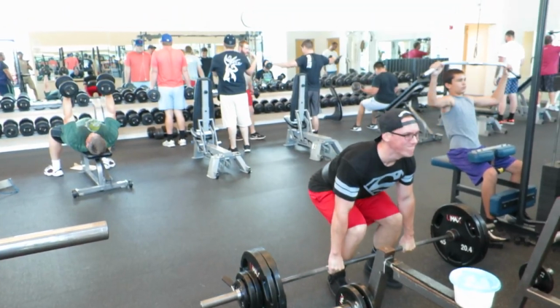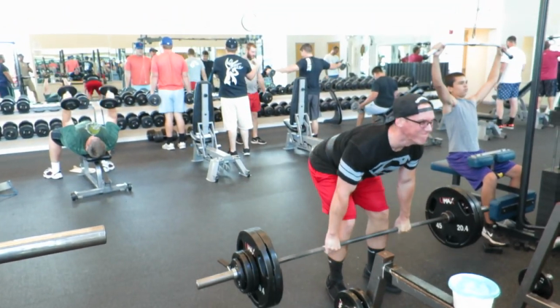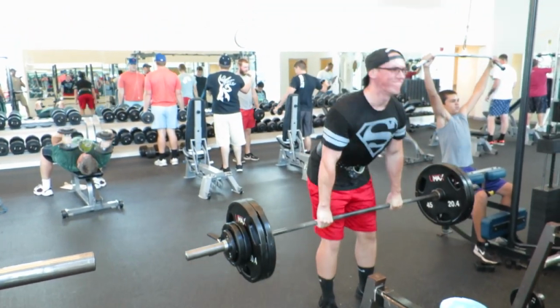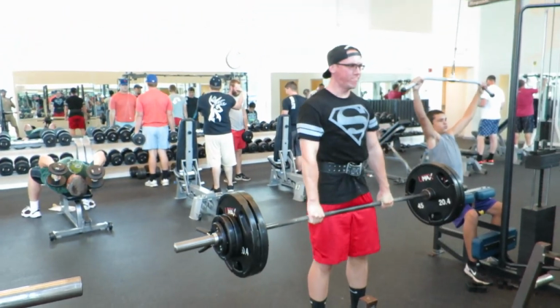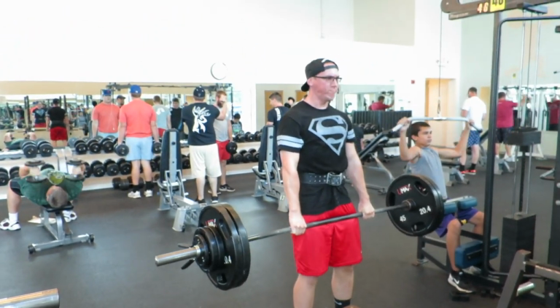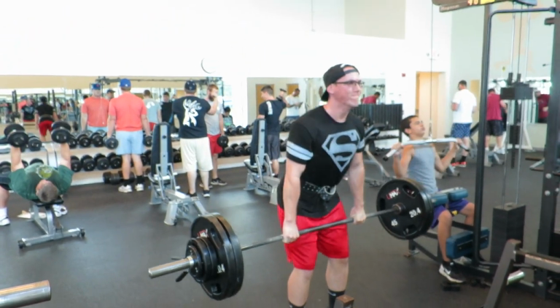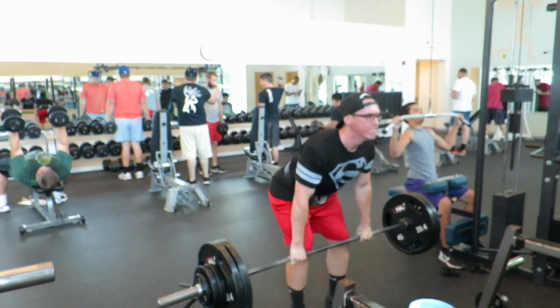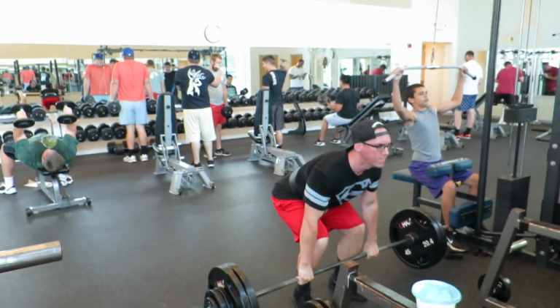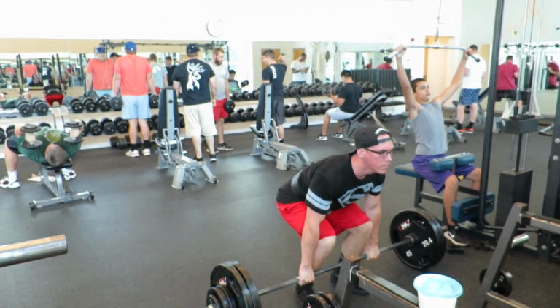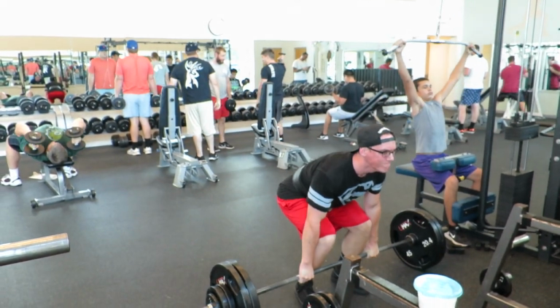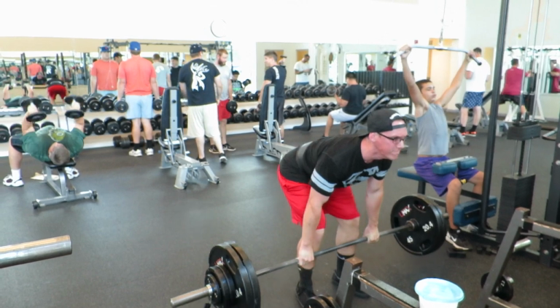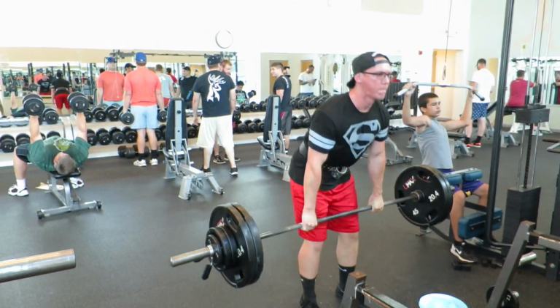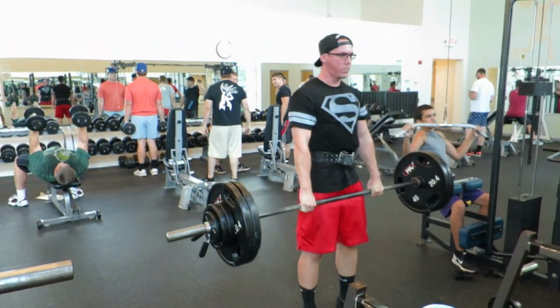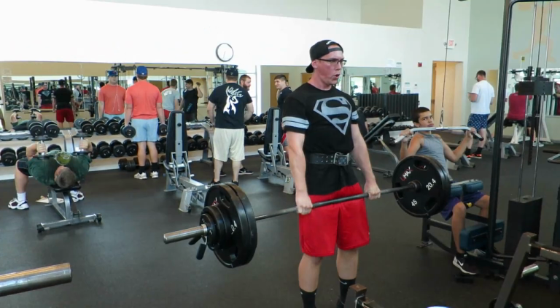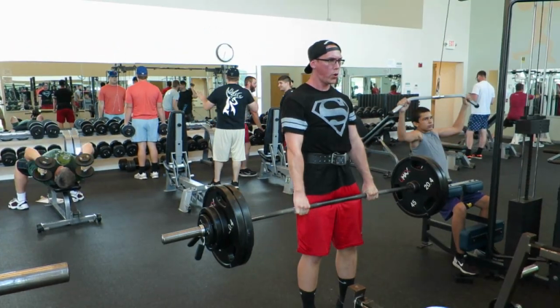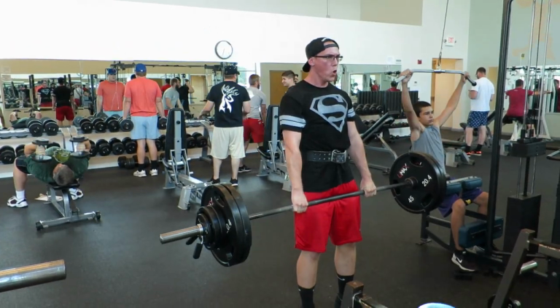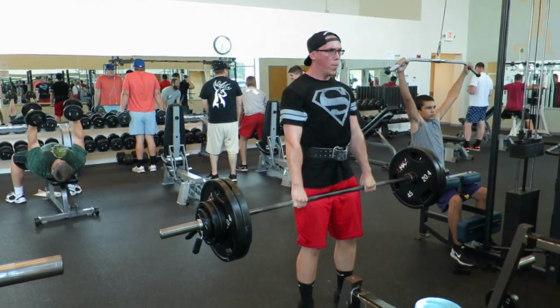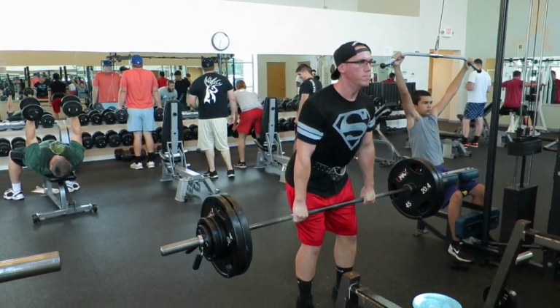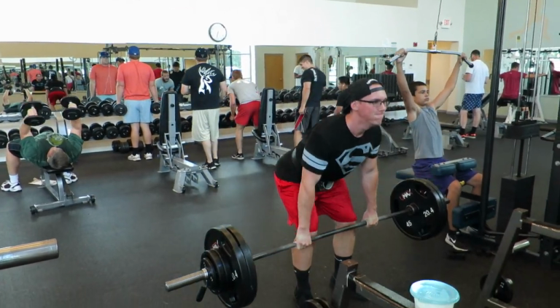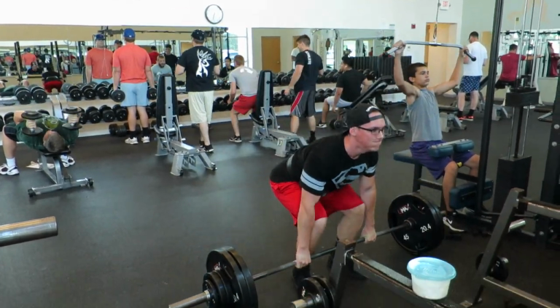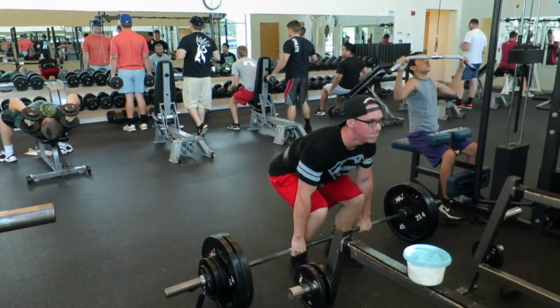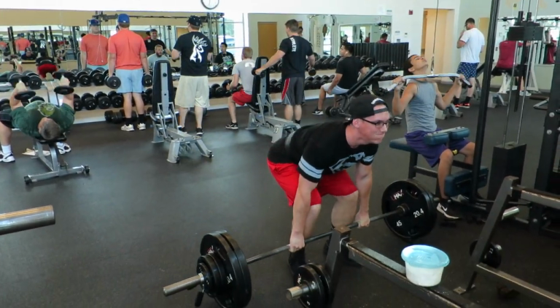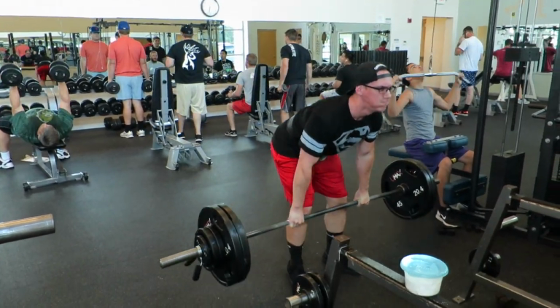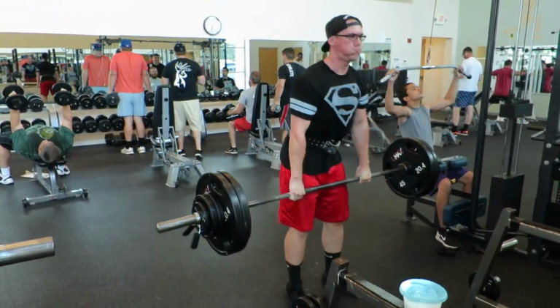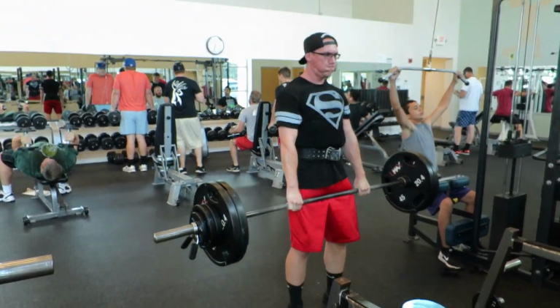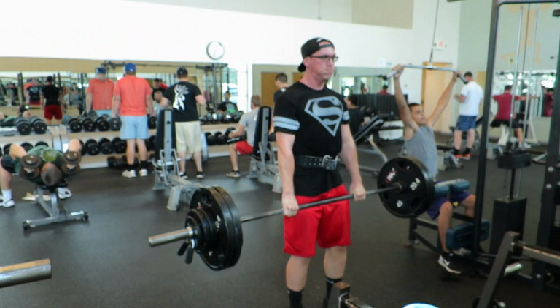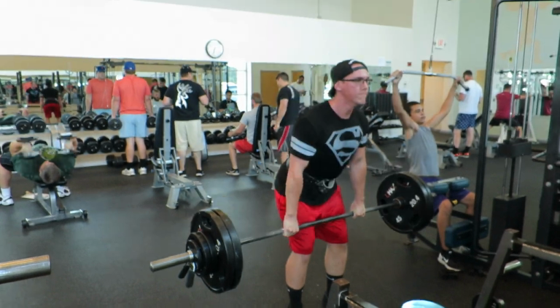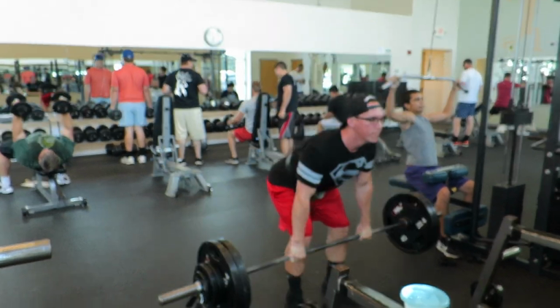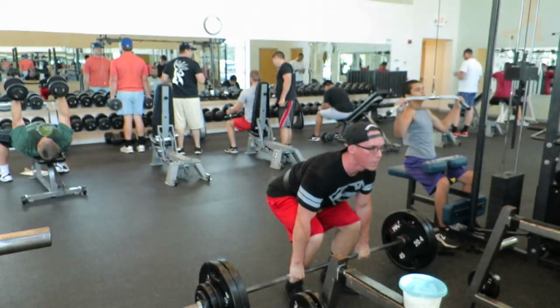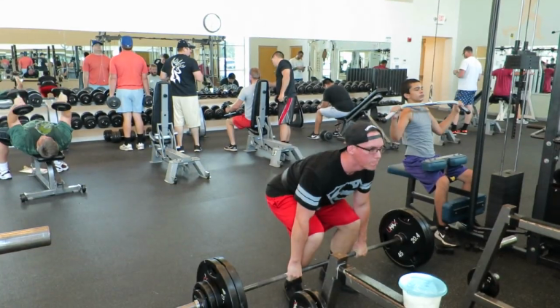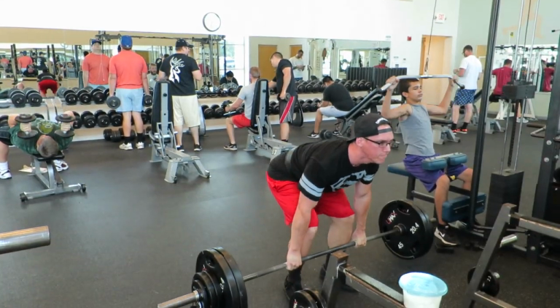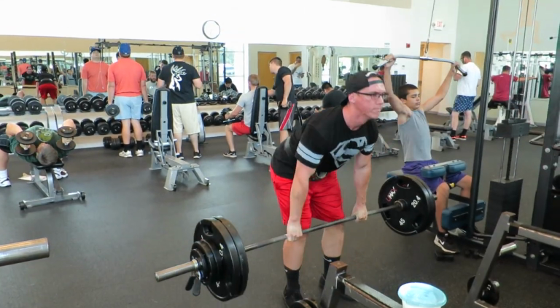Deadlift form — it is what it is sometimes. When you're doing multiple reps and sets you get a little bit loose sometimes, but I tried to keep it together pretty well here.